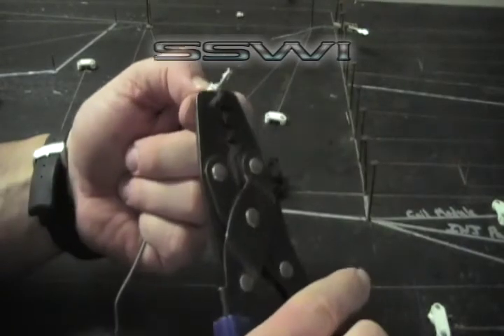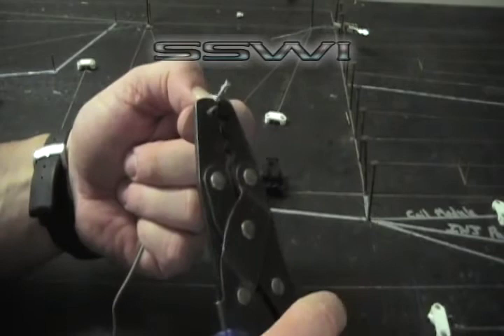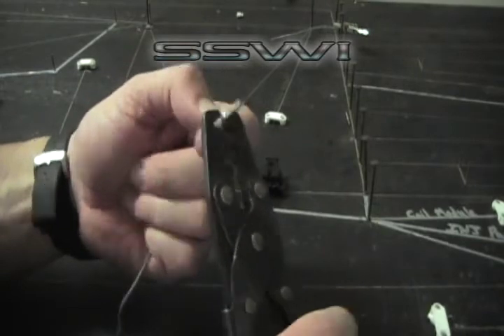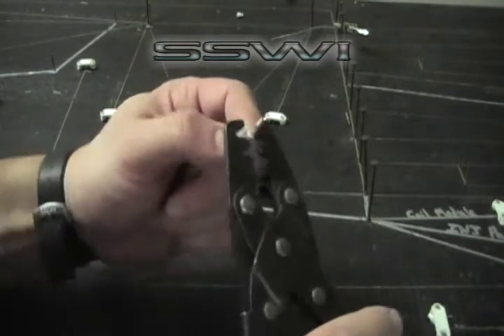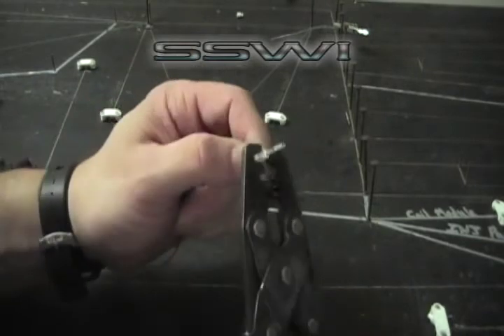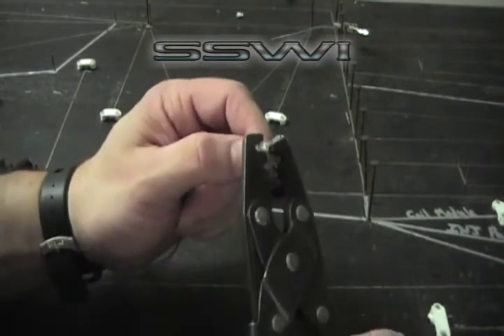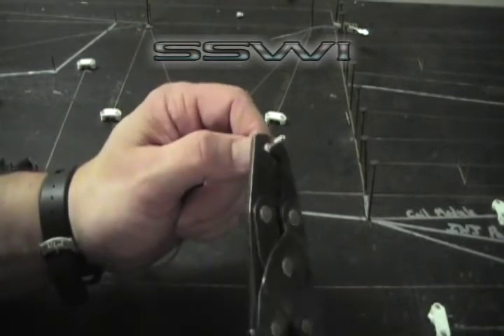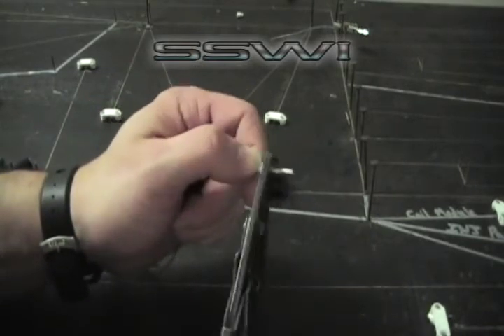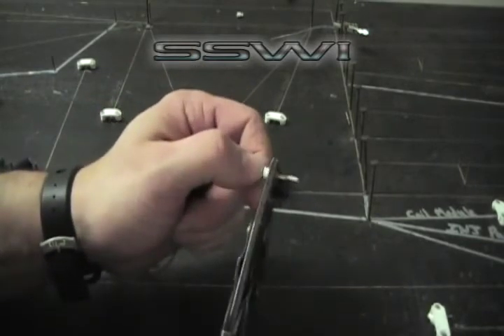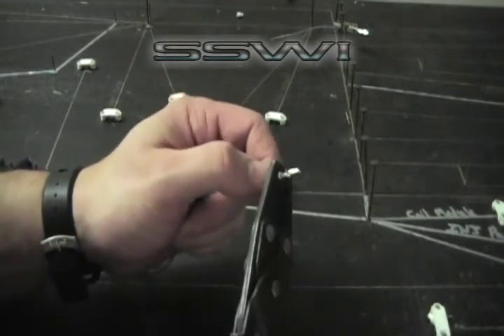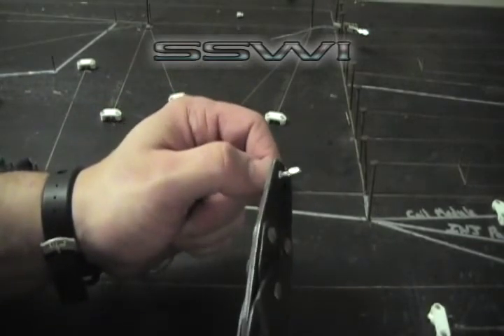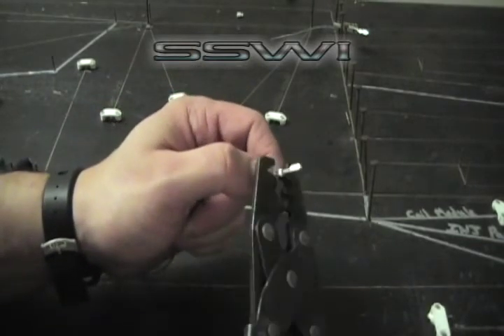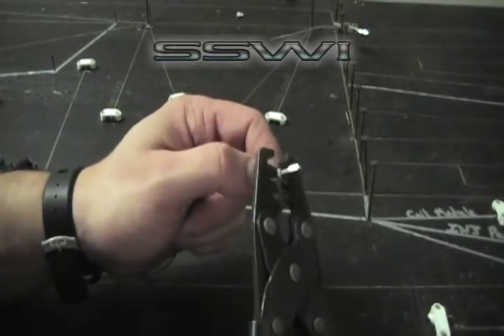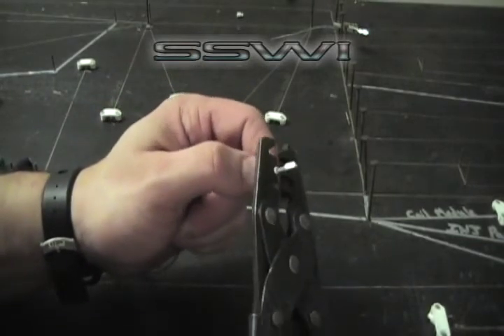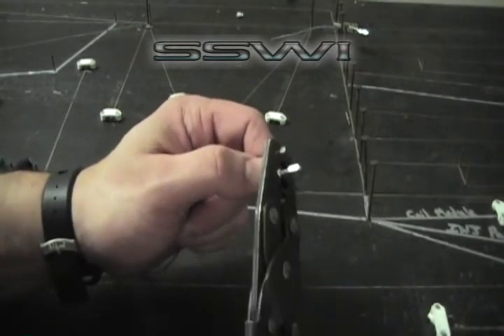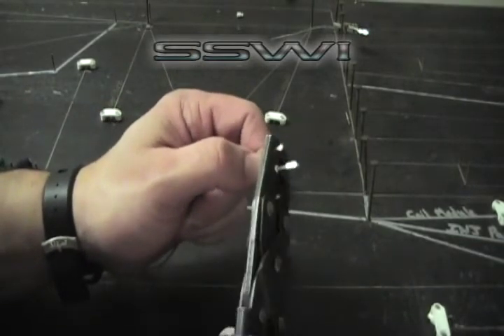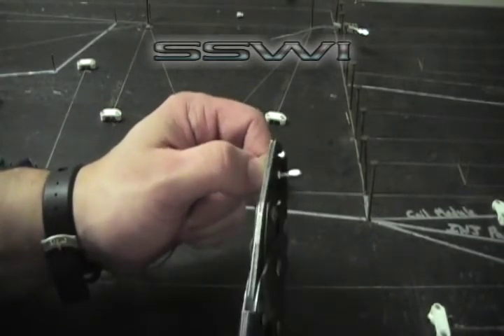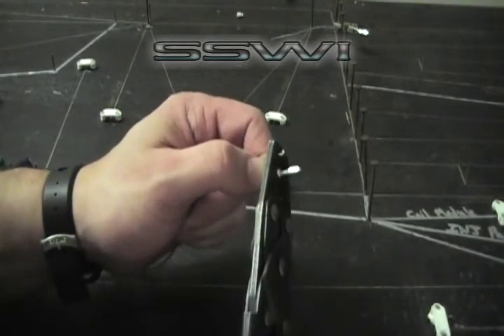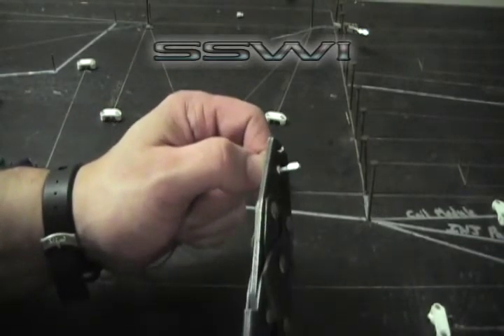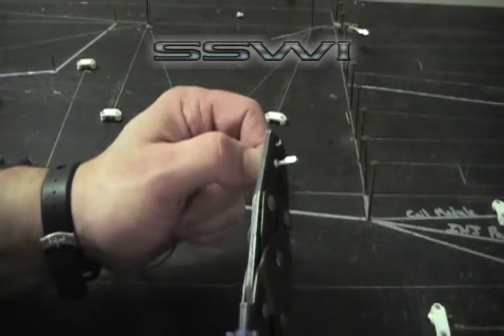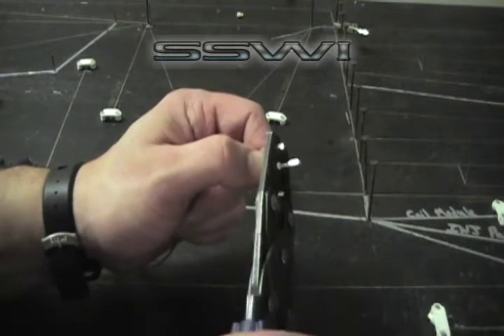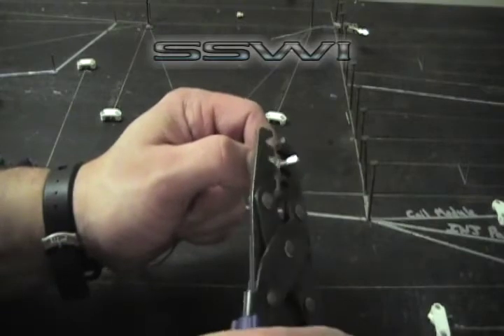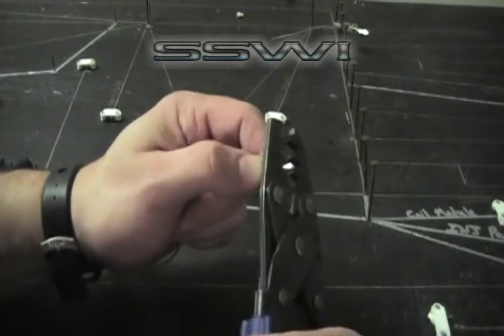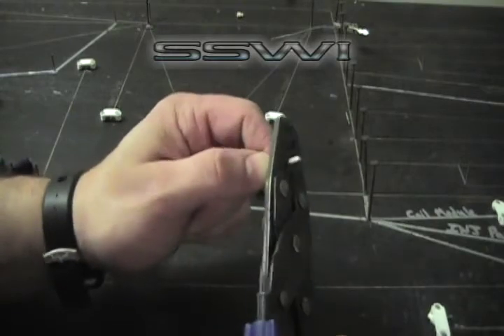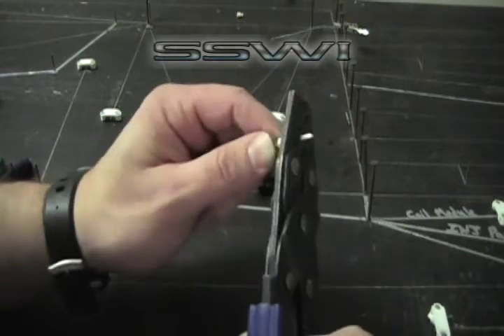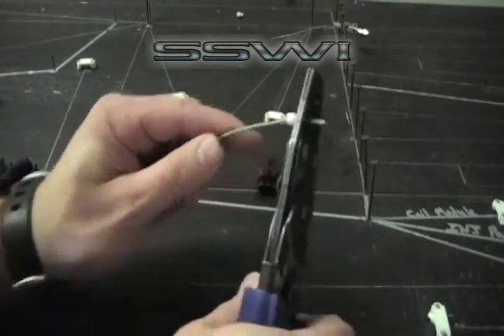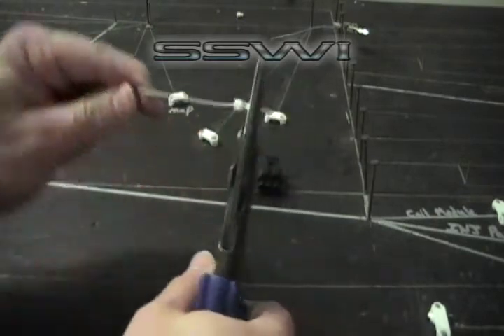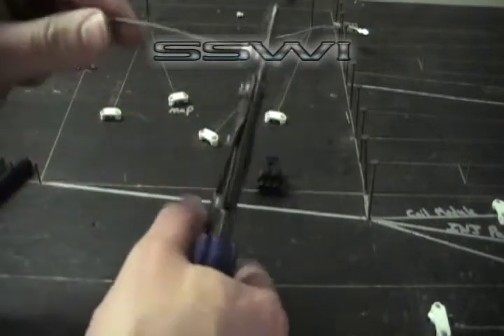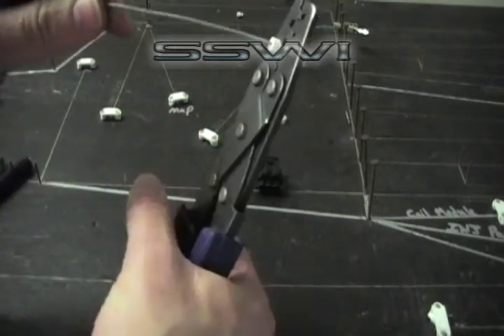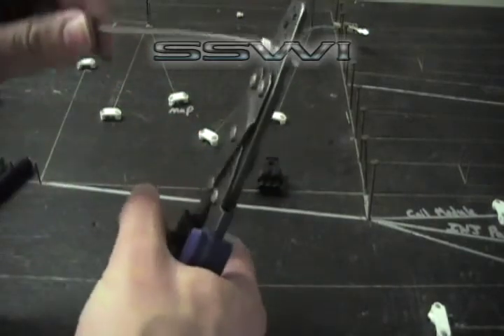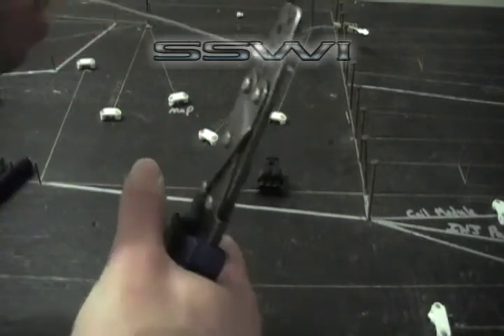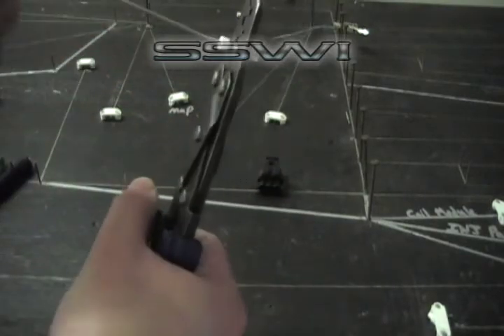Now for the locking tab we're going to start on C. Just click it a little bit and then give it a nice little tug. Do your five pound pull test in E.